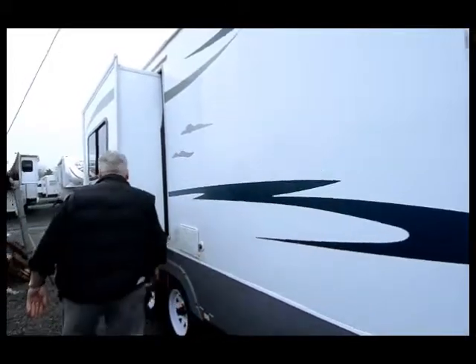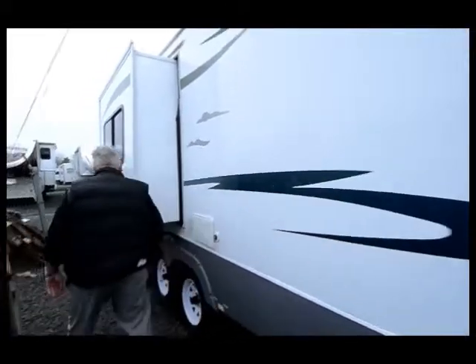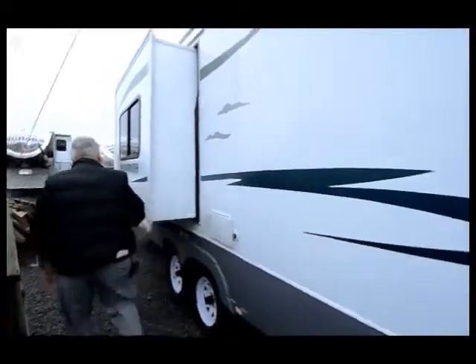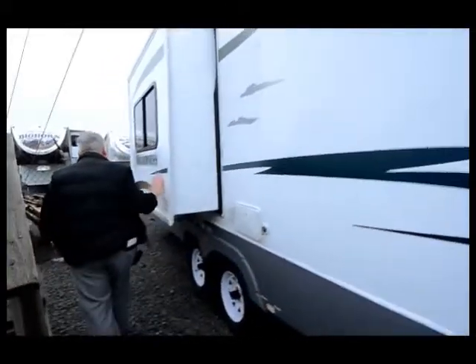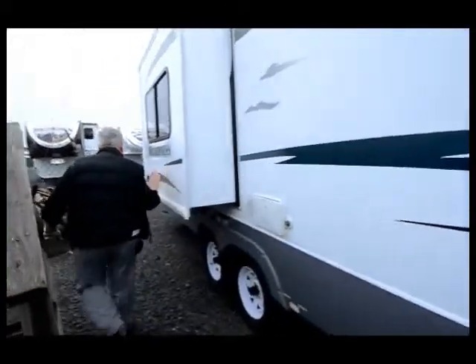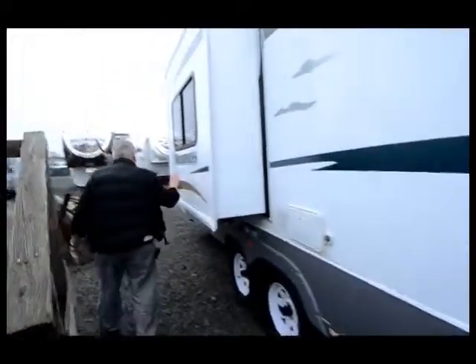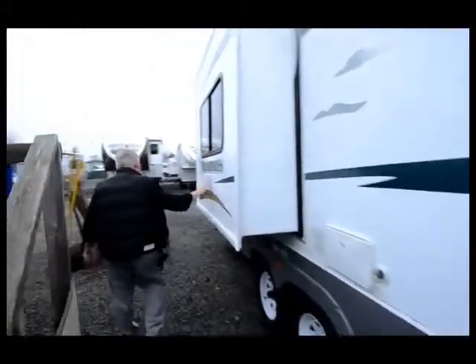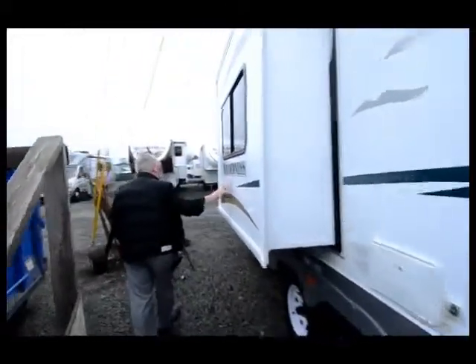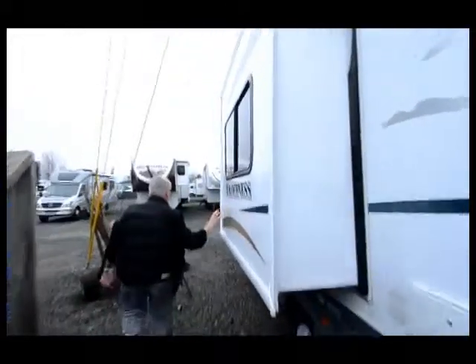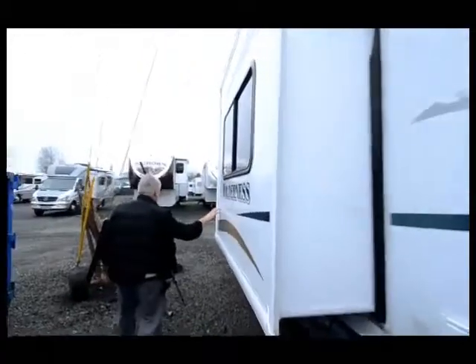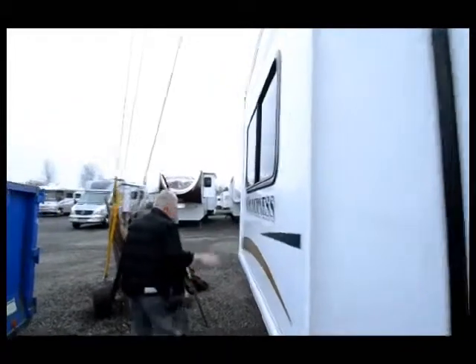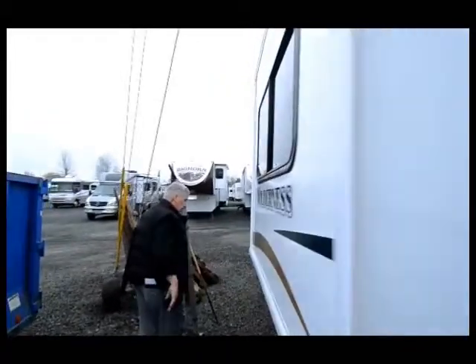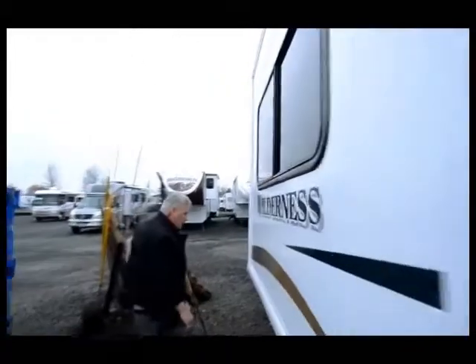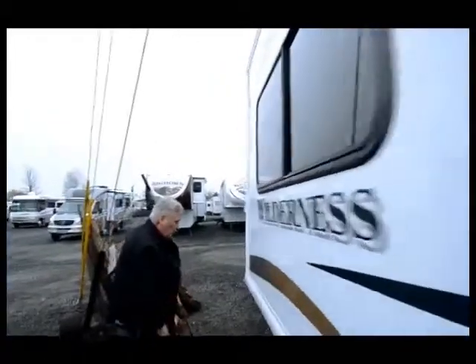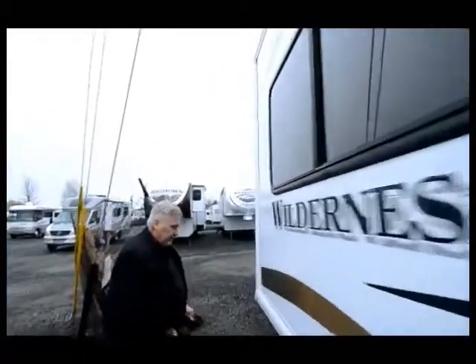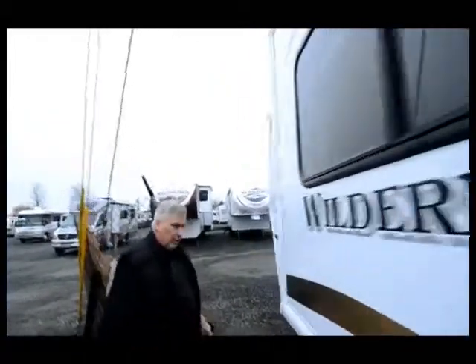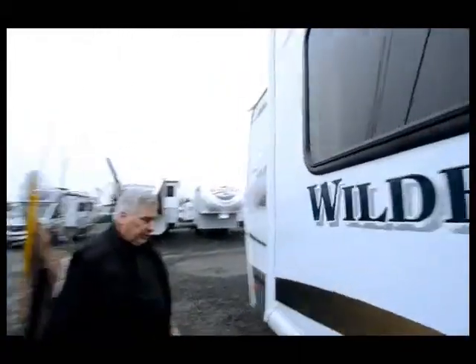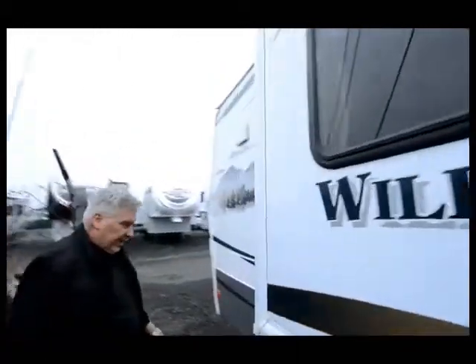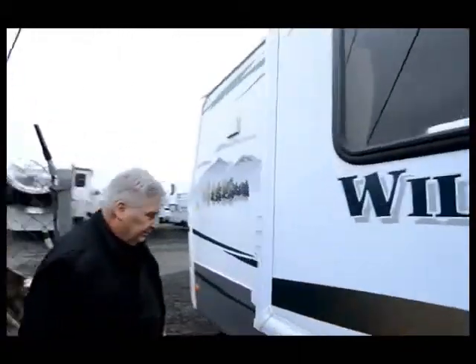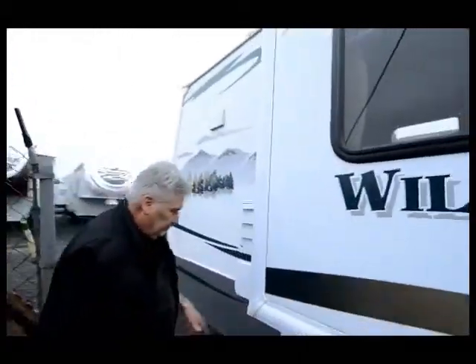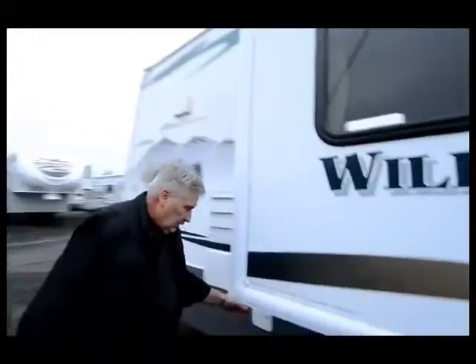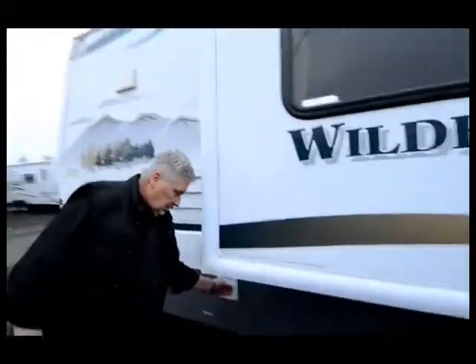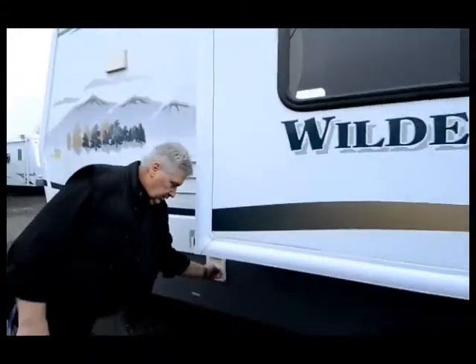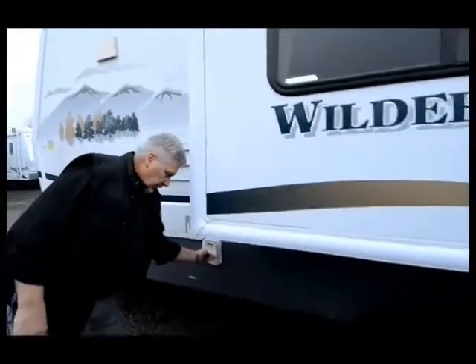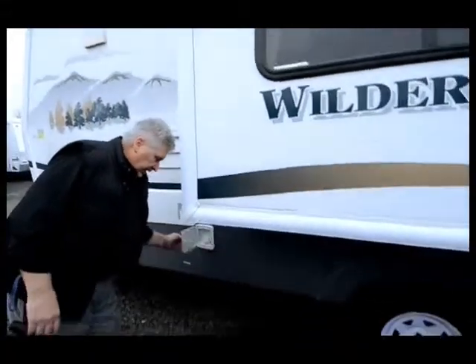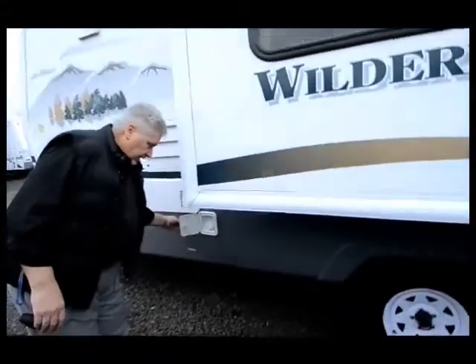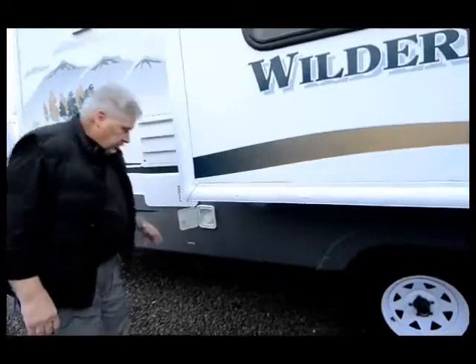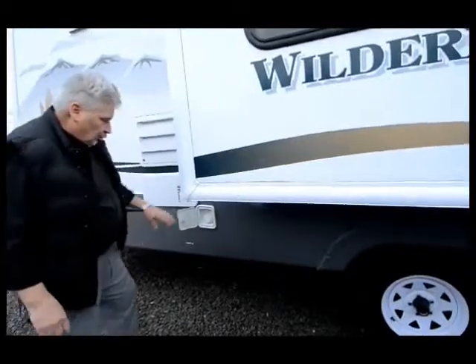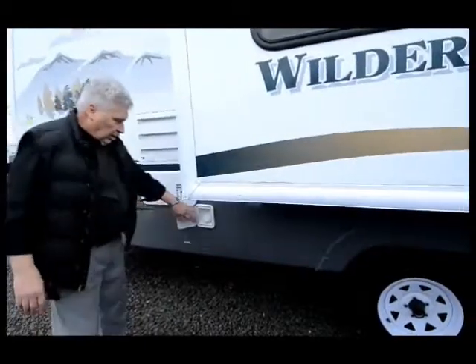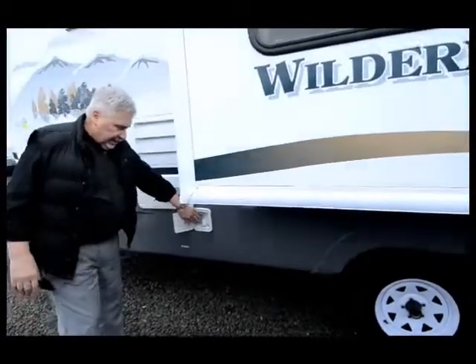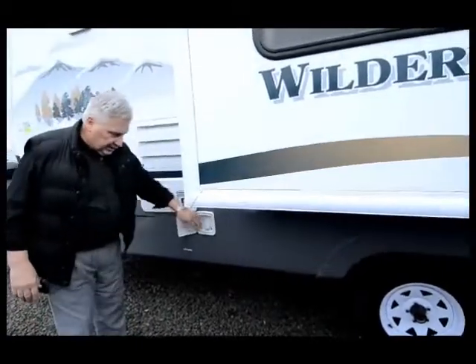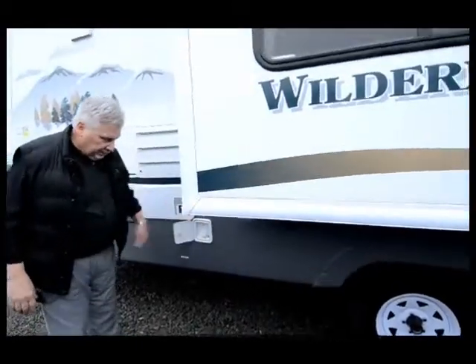It's got a small little dinette slide. Usually on these shorter units, that's all you're going to get. And here's your water tank fill.